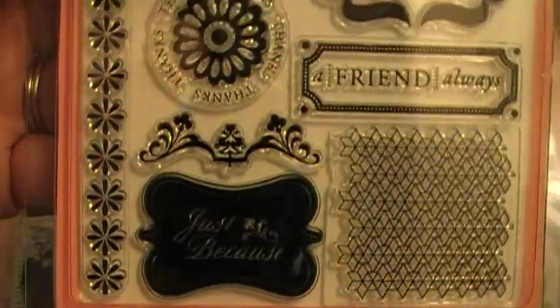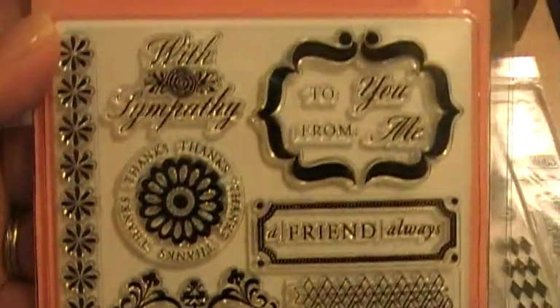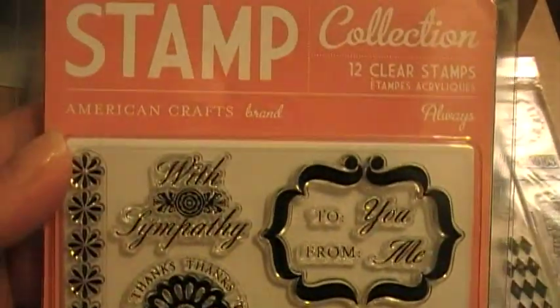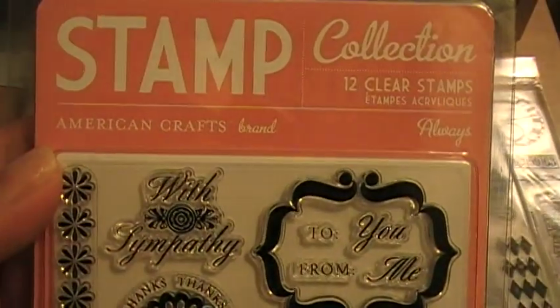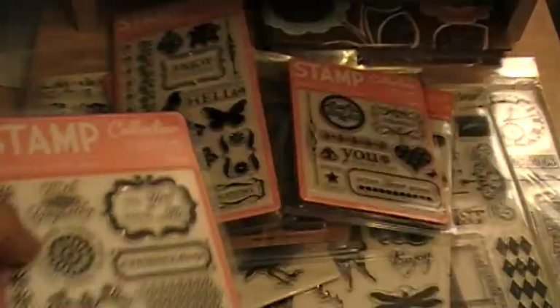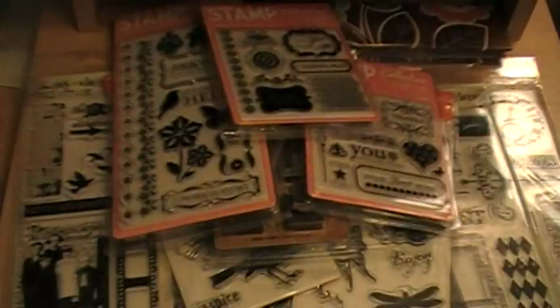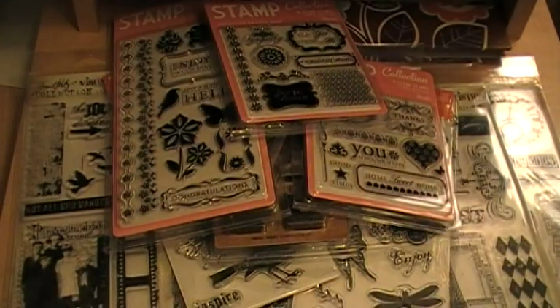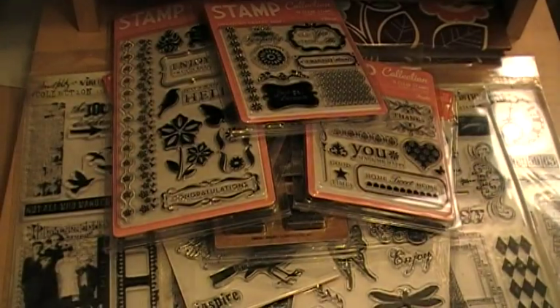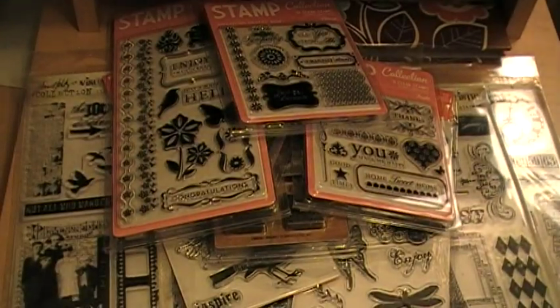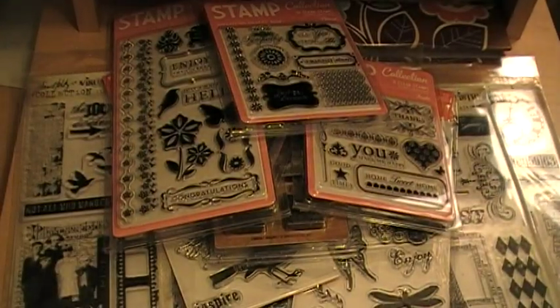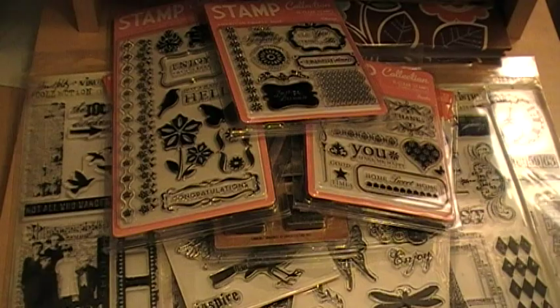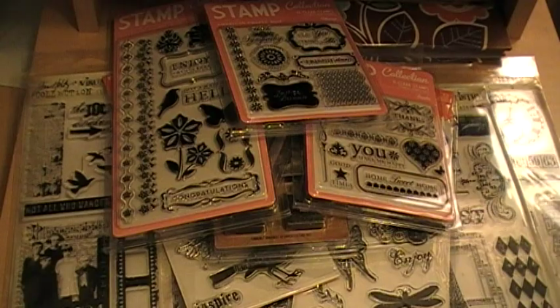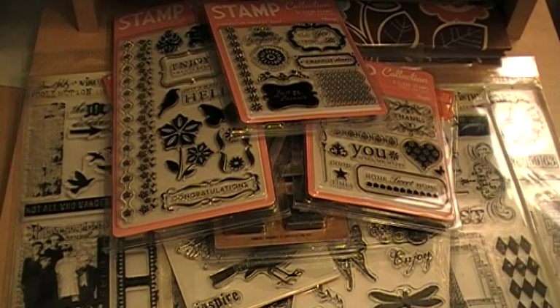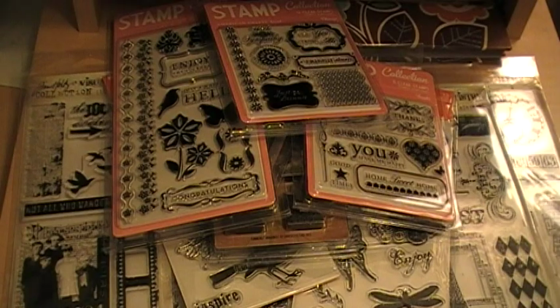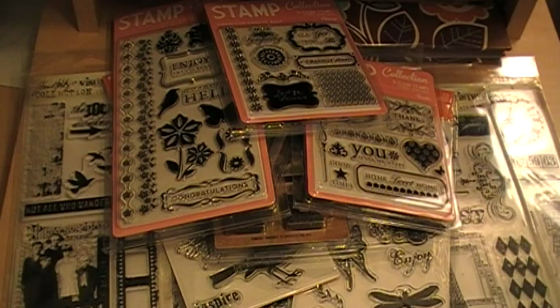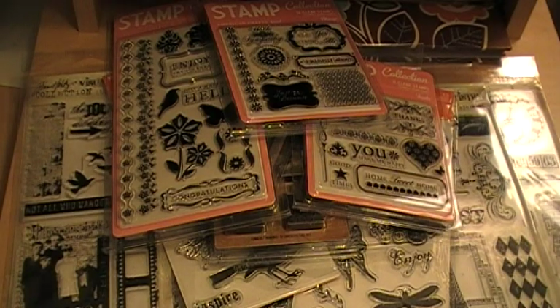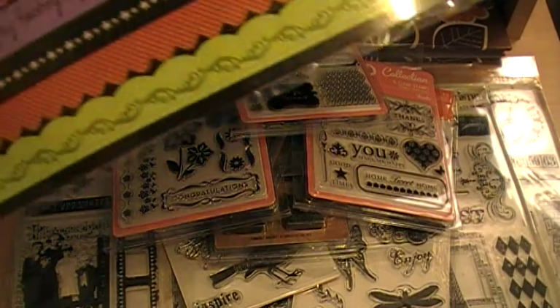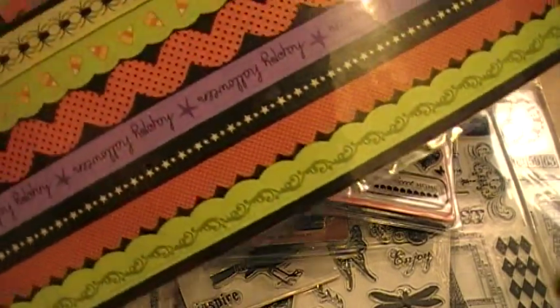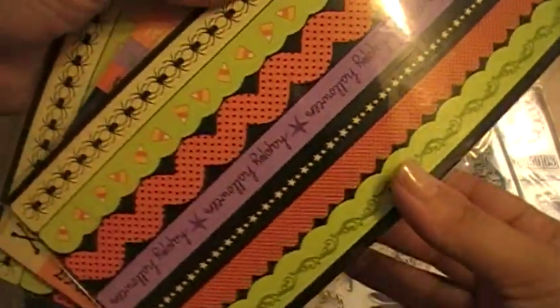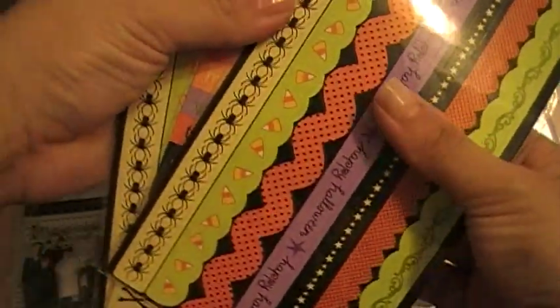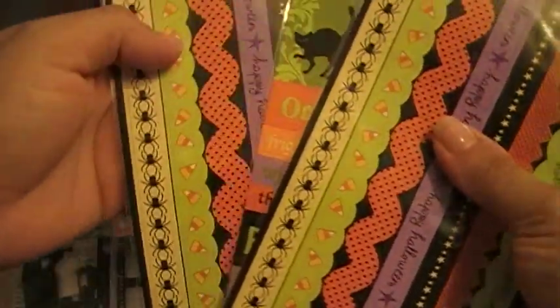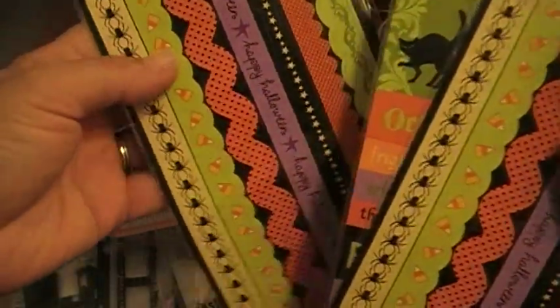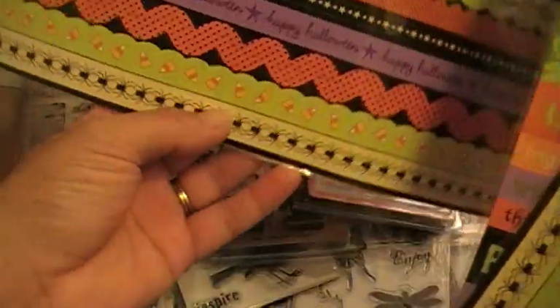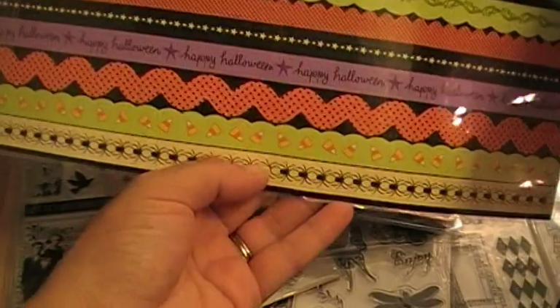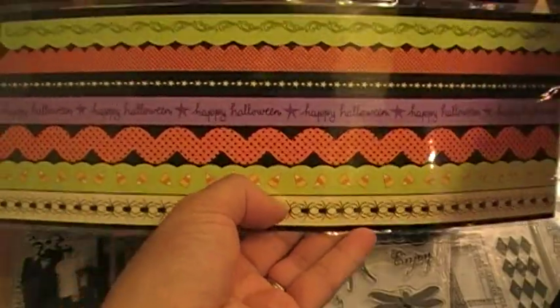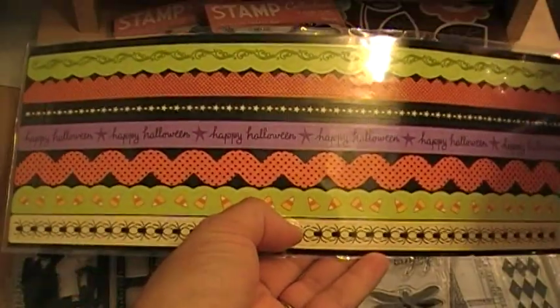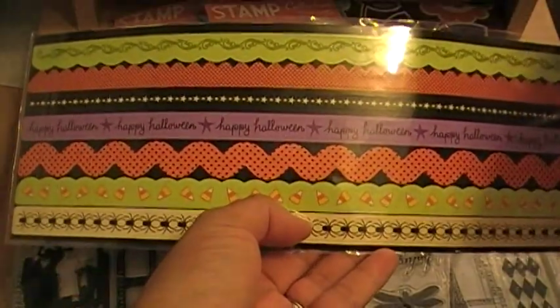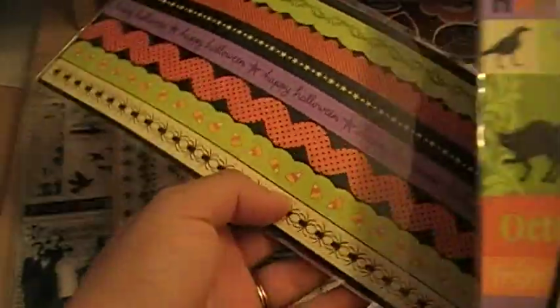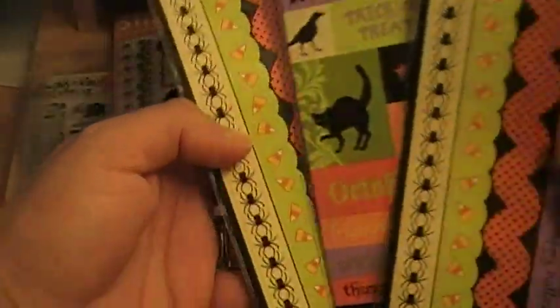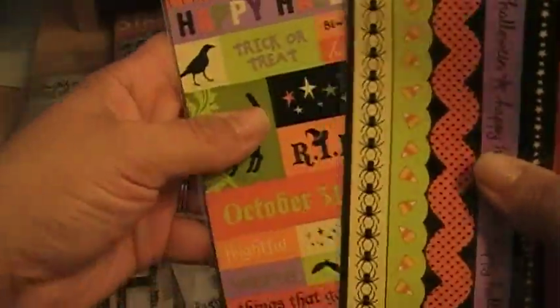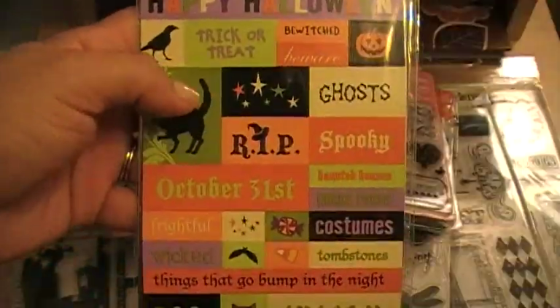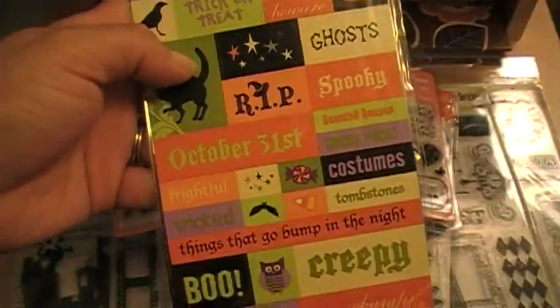And there you go. This I found in the dollar bin at Target. They're Halloween borders — just stickers, nothing fancy.